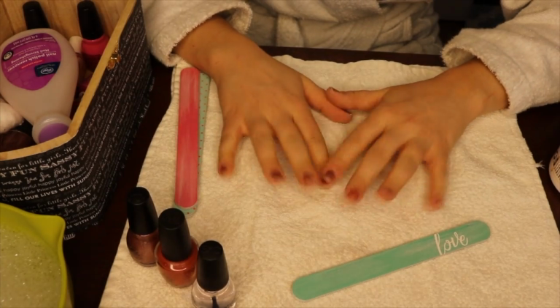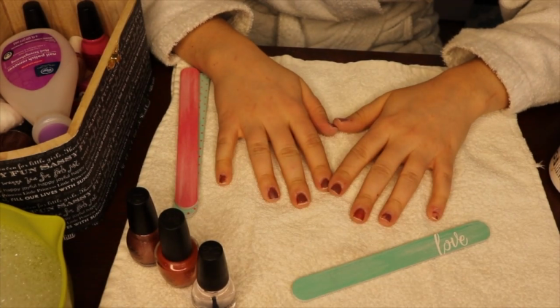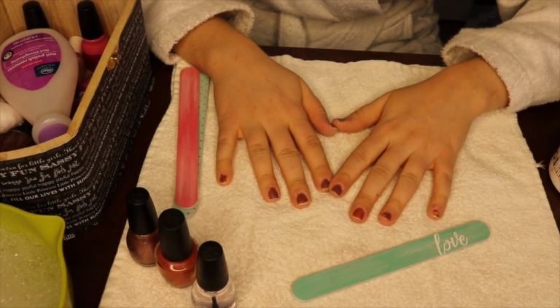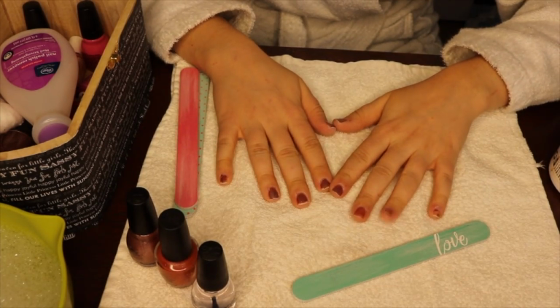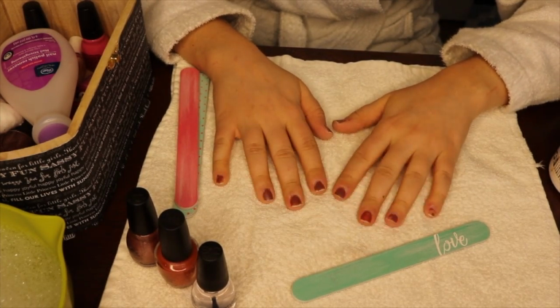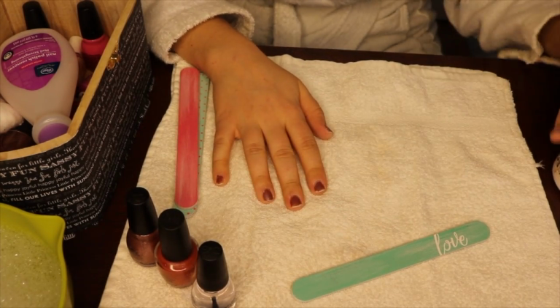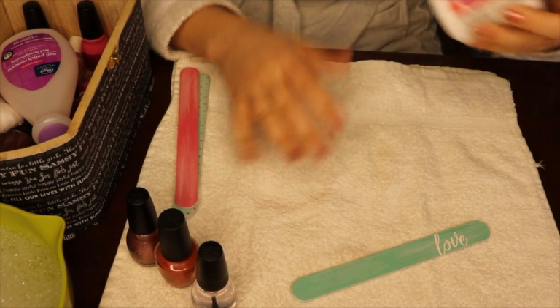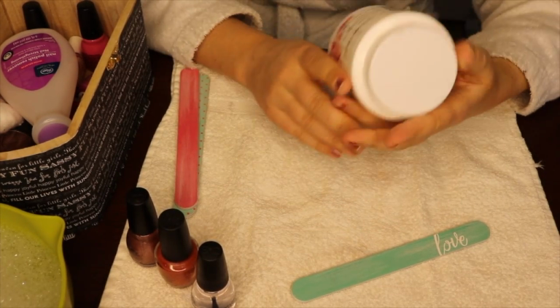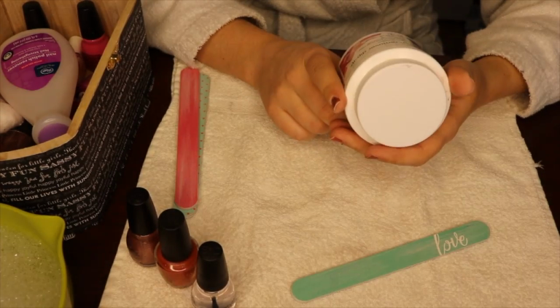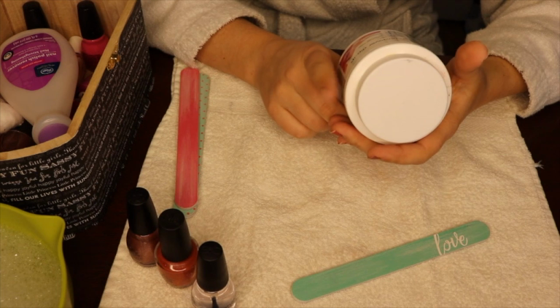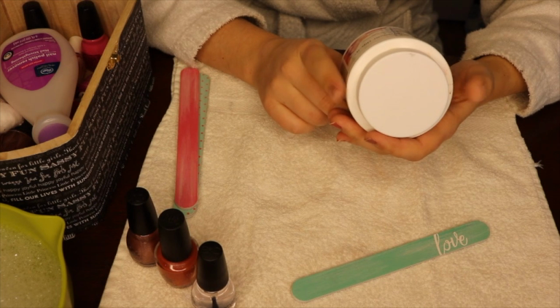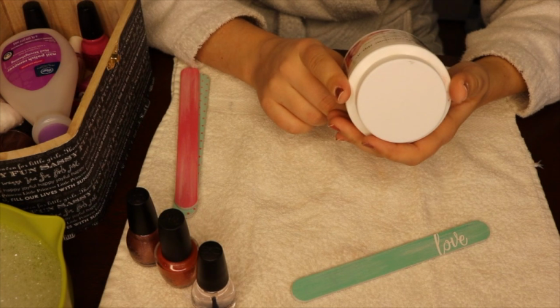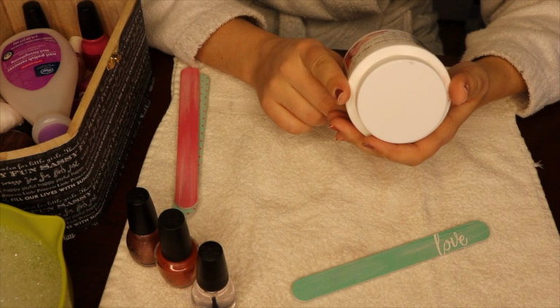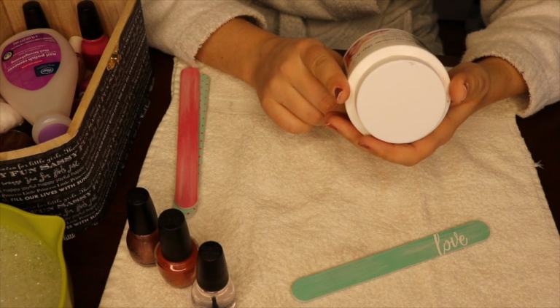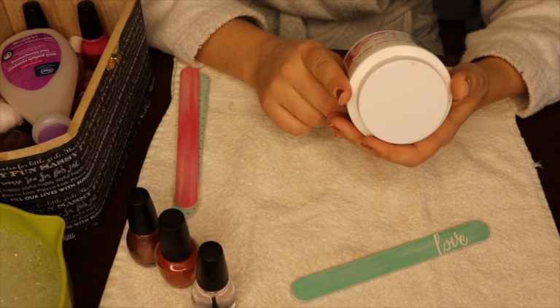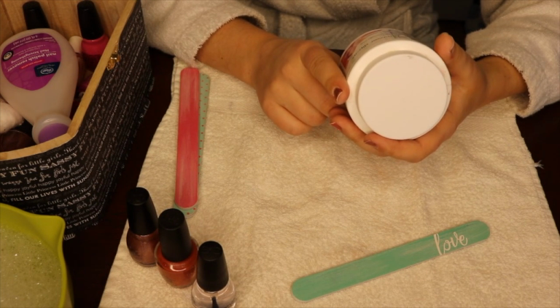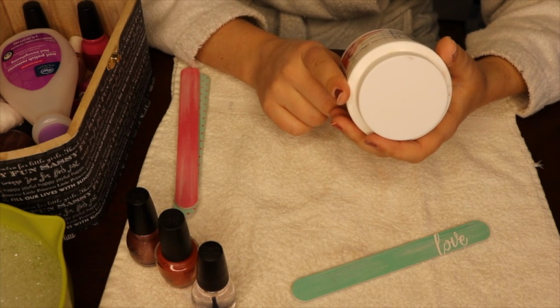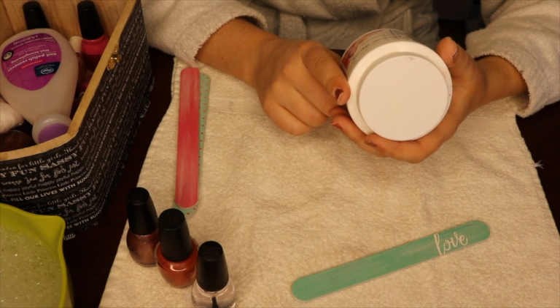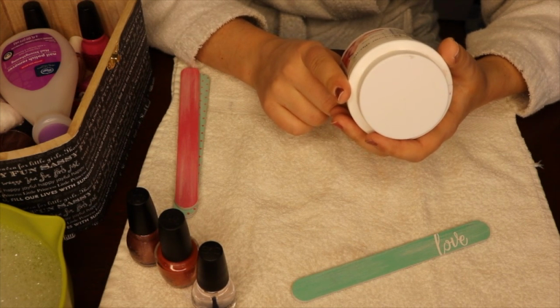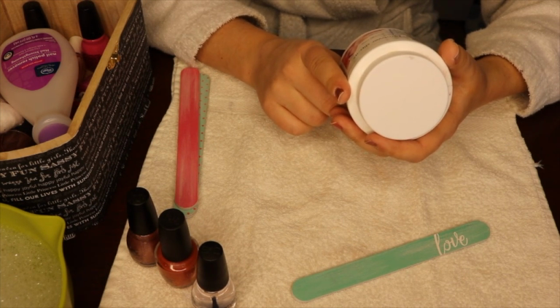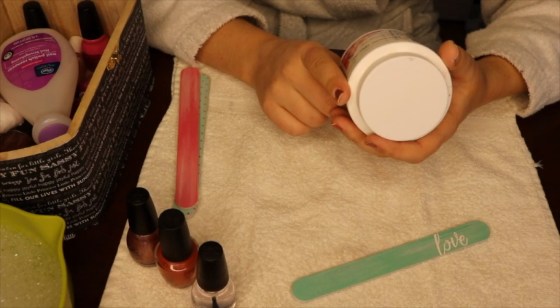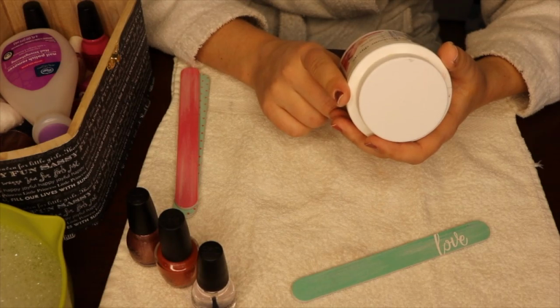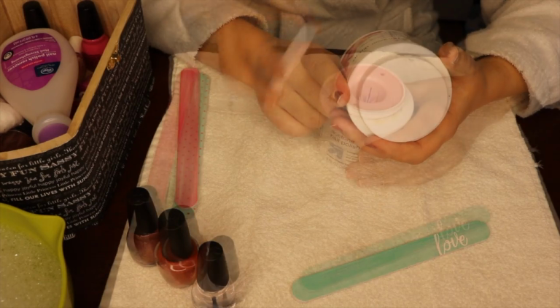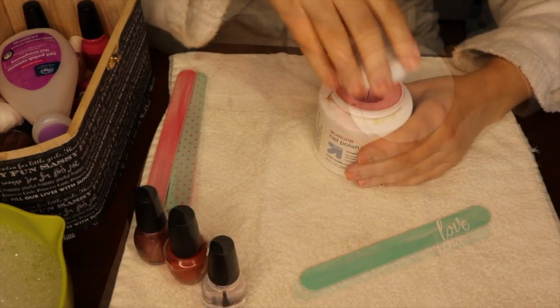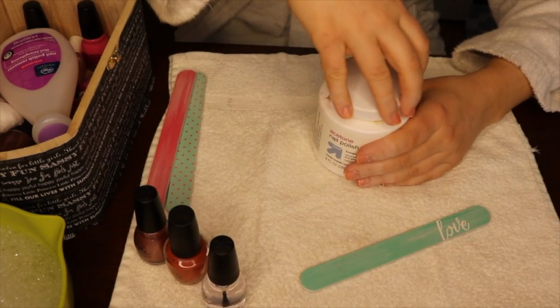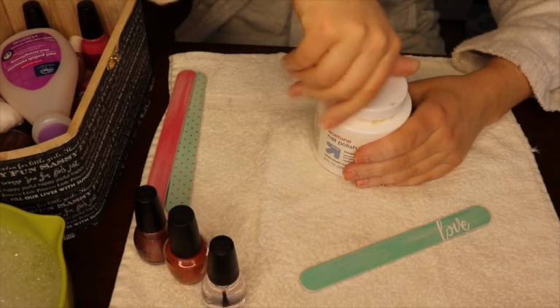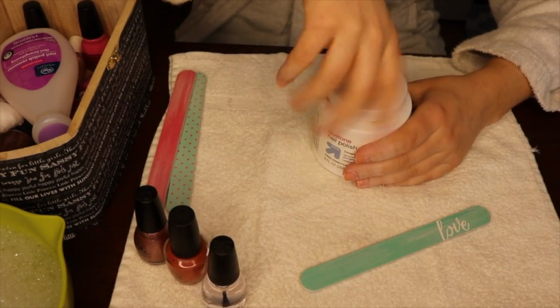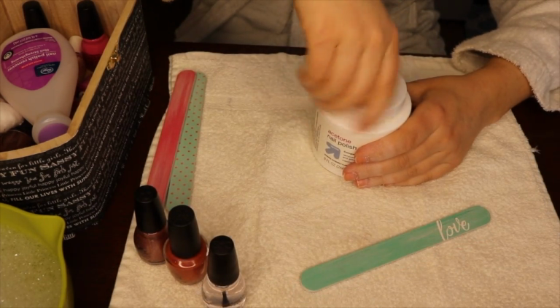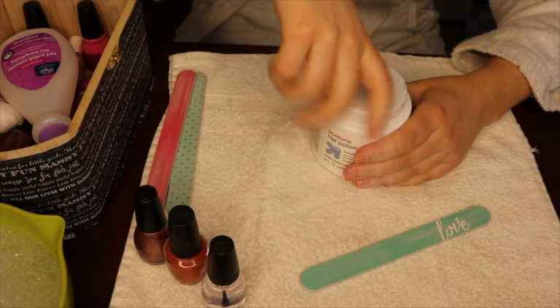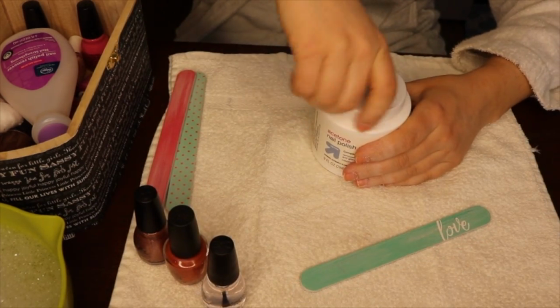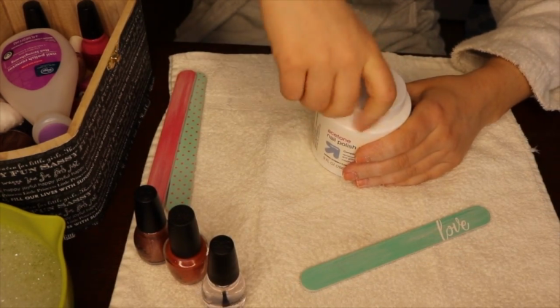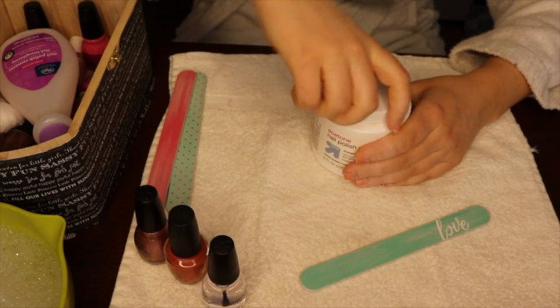Once the nails have been filed, I like to use this nail polish remover dip it that came from Target. It actually is called Remover Dip It. And there you go — all the nails have been cleaned and they're stripped from their nail polish.